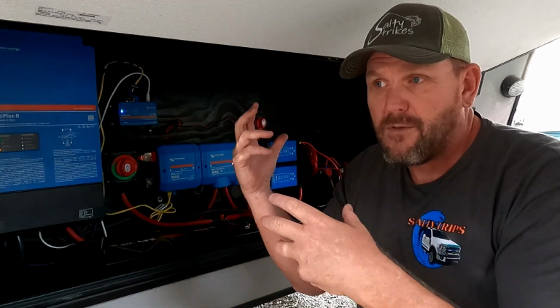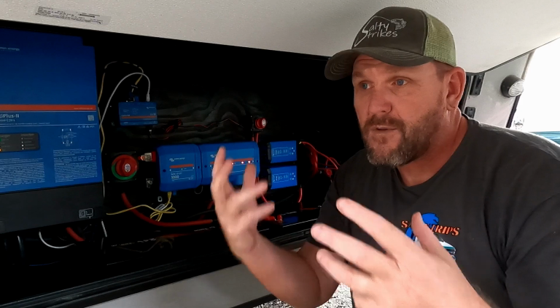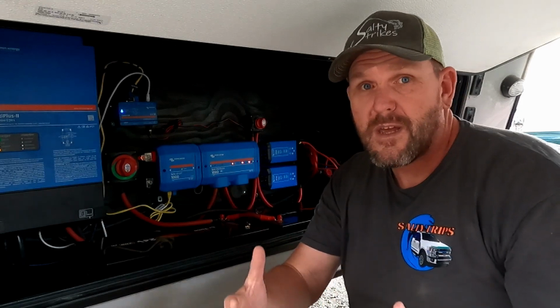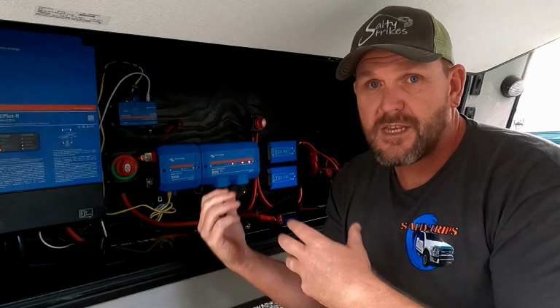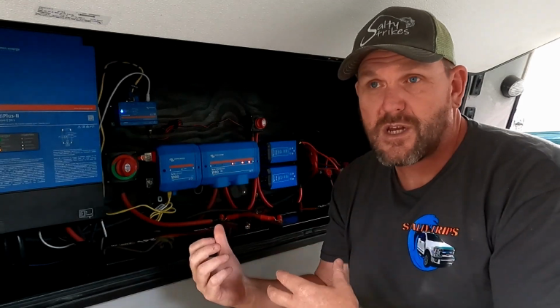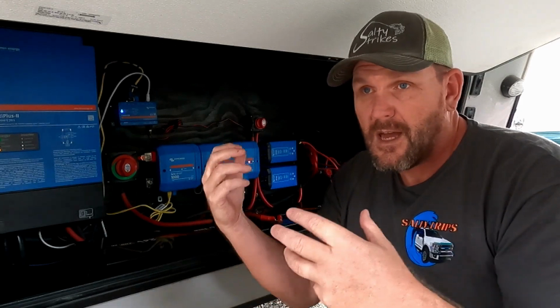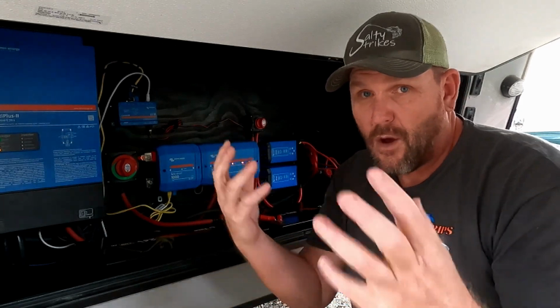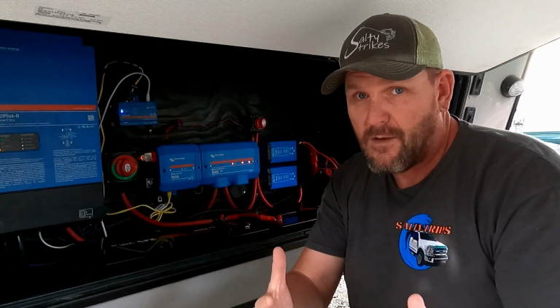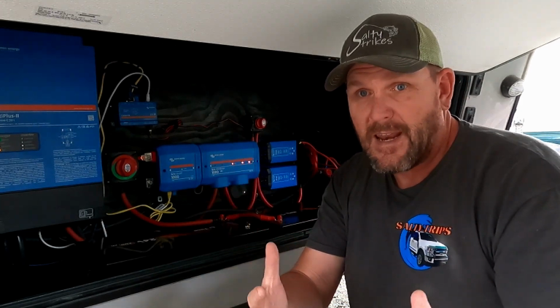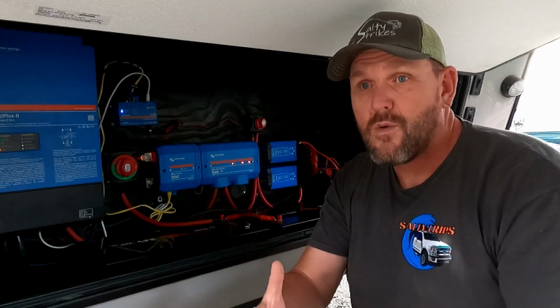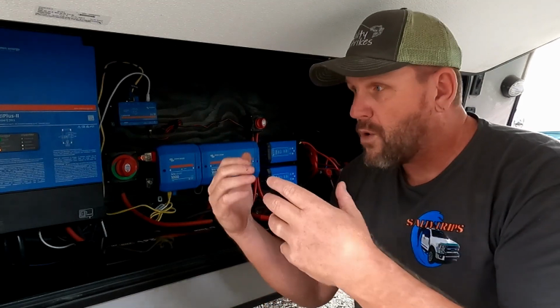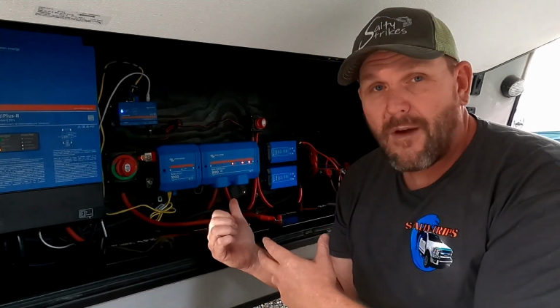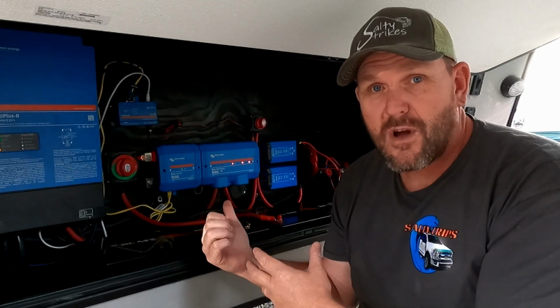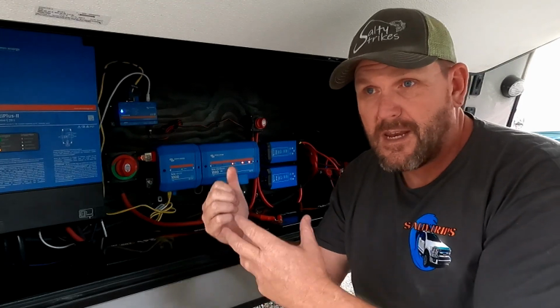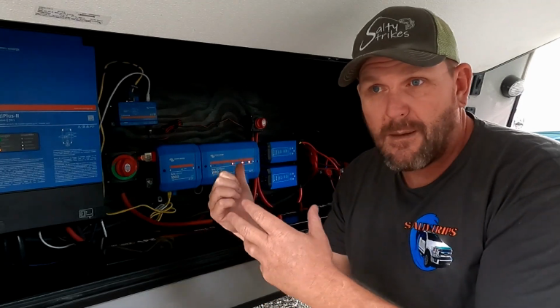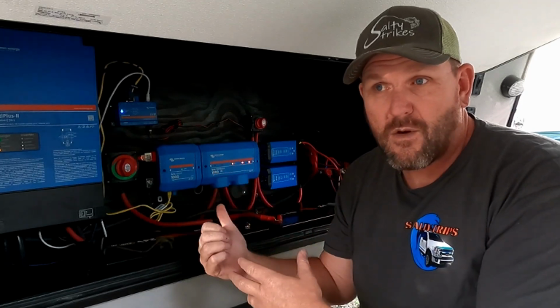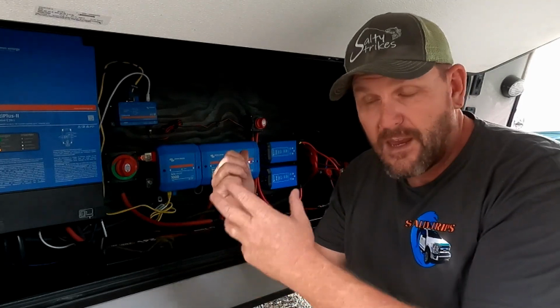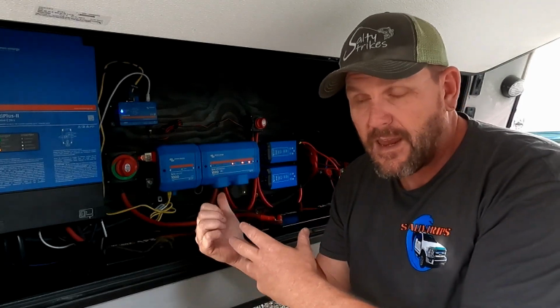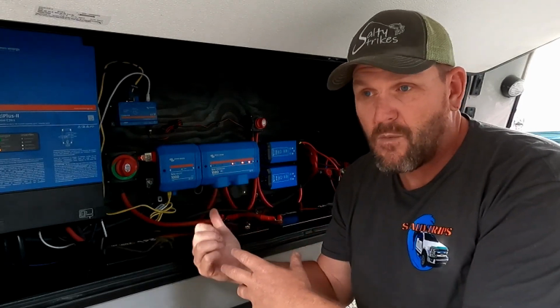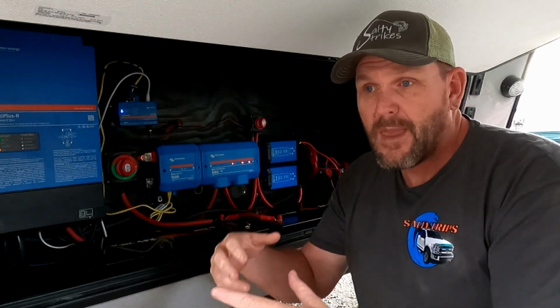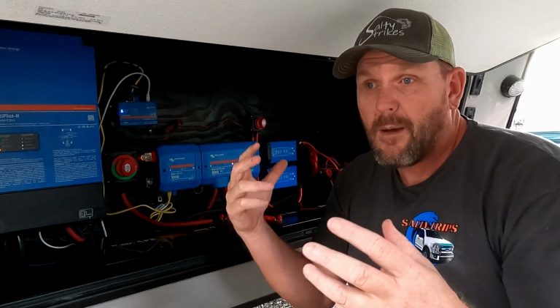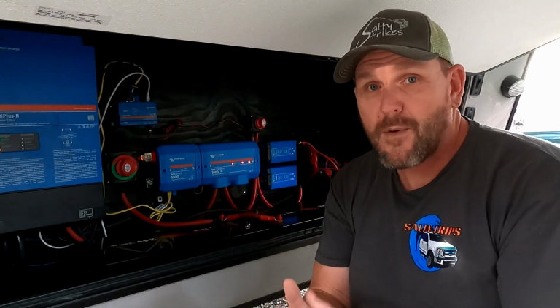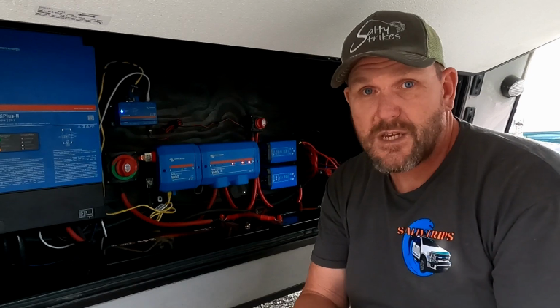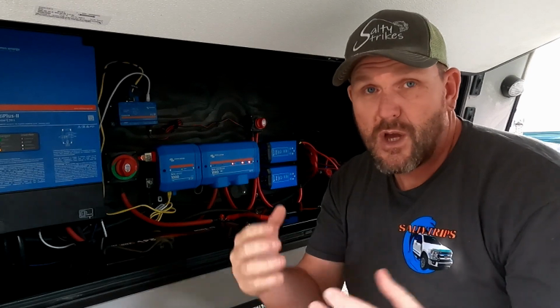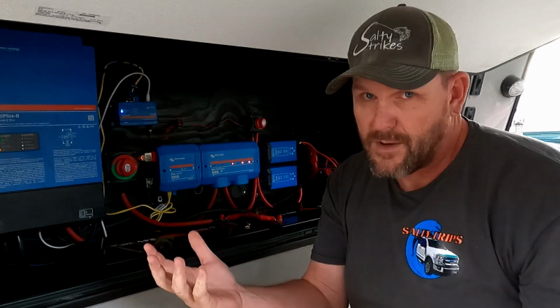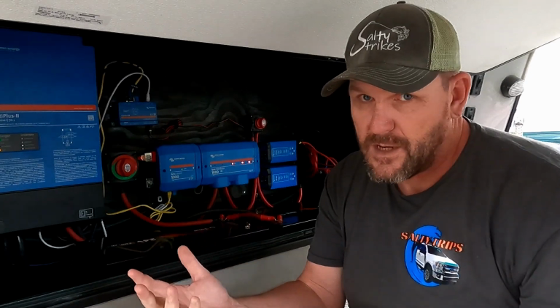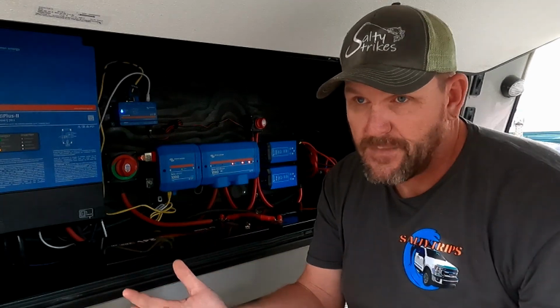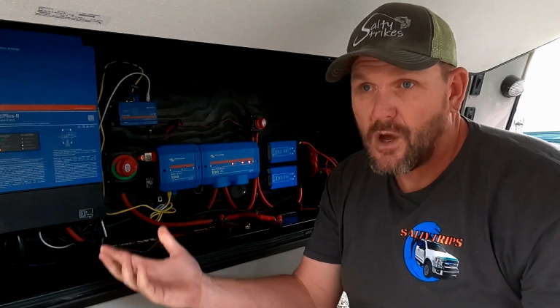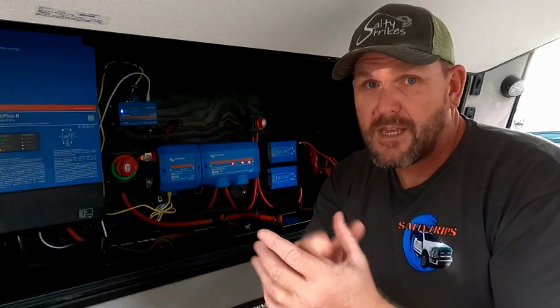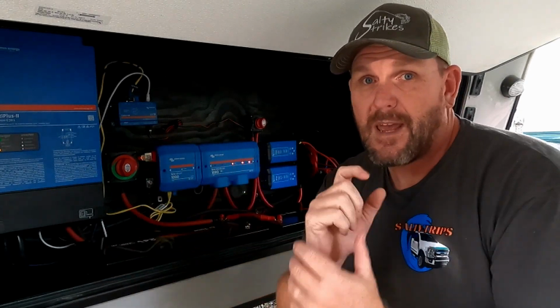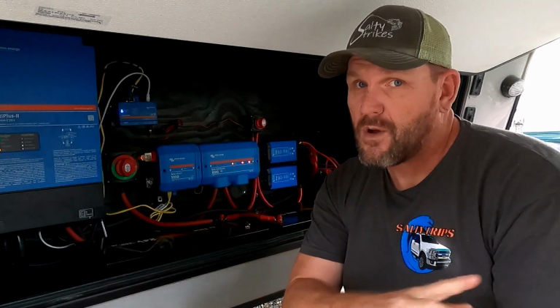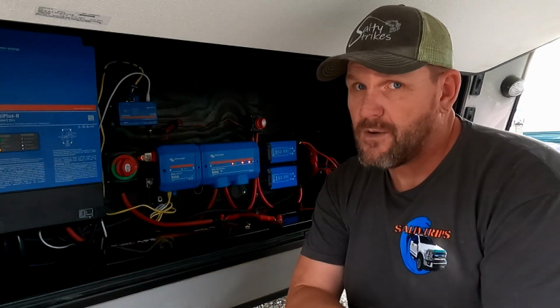If you may have Googled this situation, hopefully you'll find it and it helps you. Or if you have a Victron unit and you're thinking about getting one, and you come across this issue, you'll know exactly what to do. So stick around and we'll go straight to it.